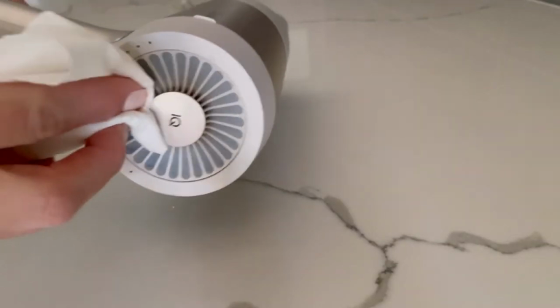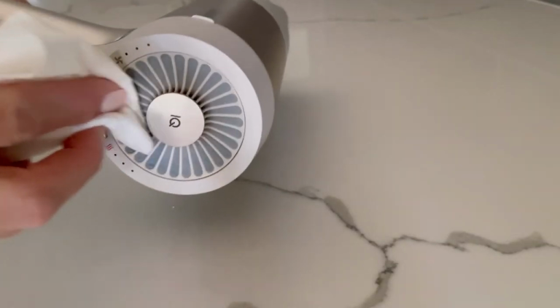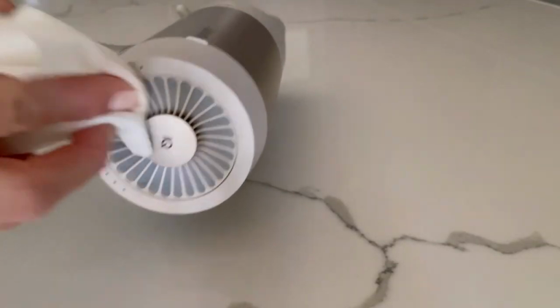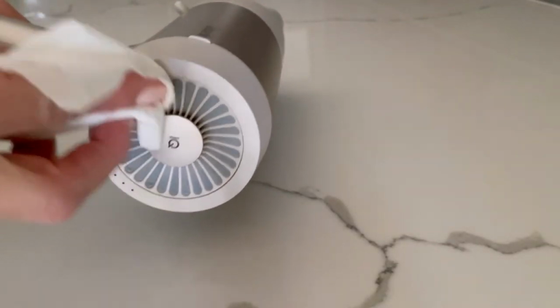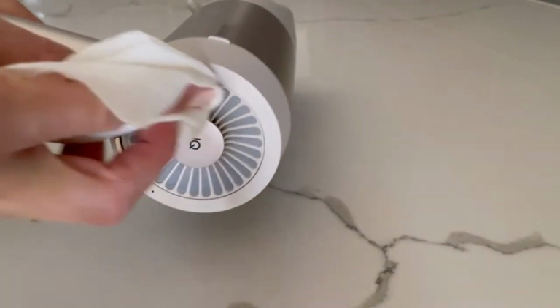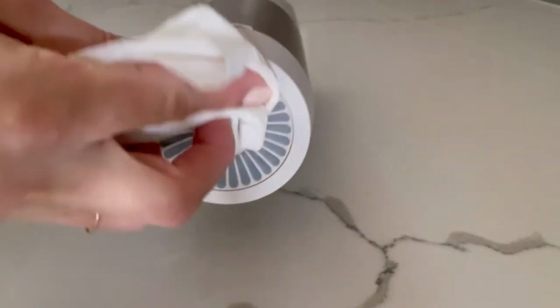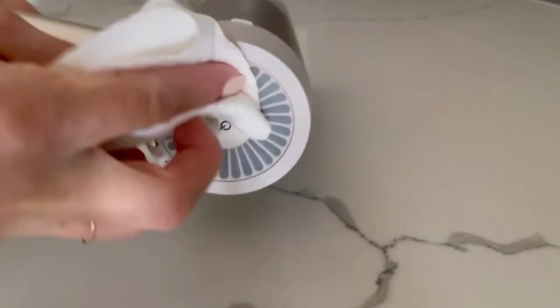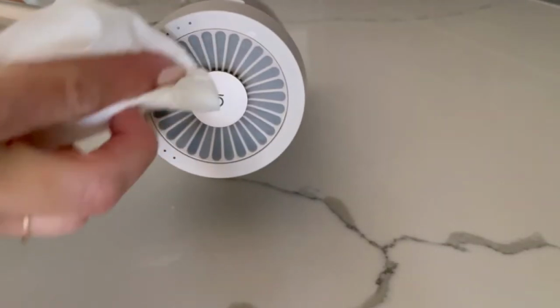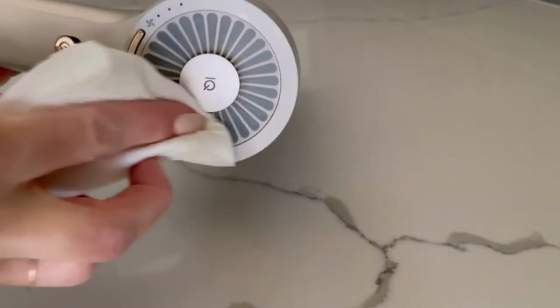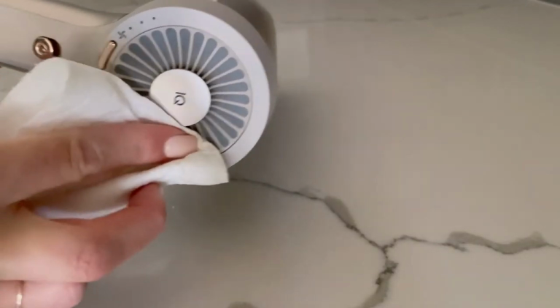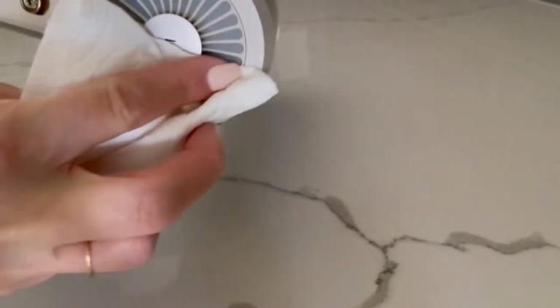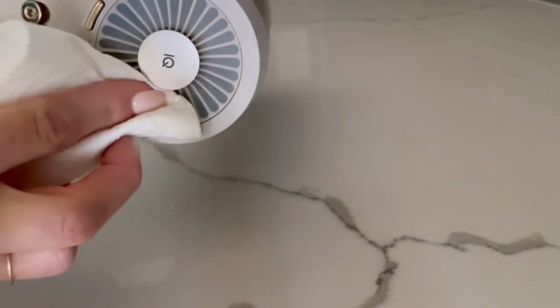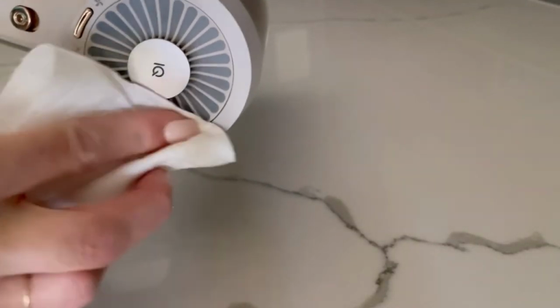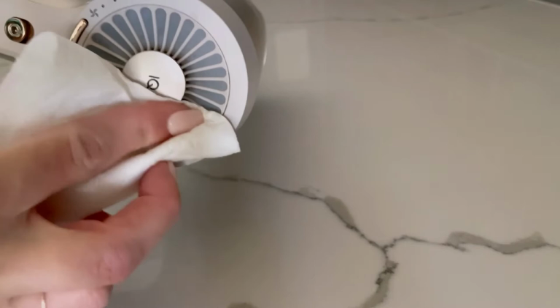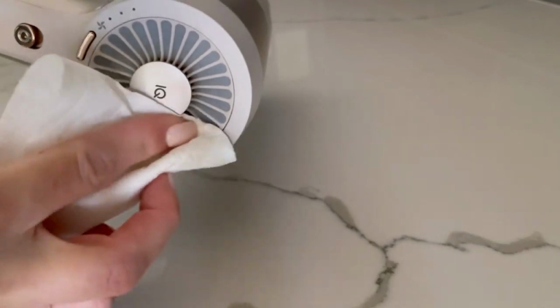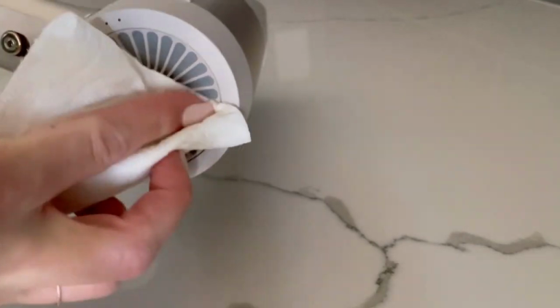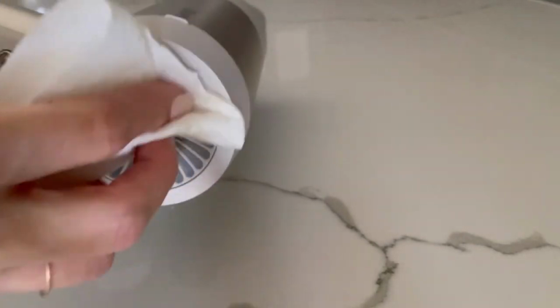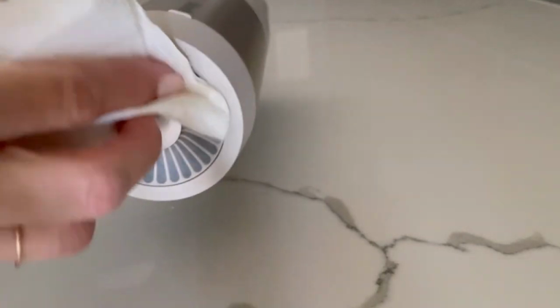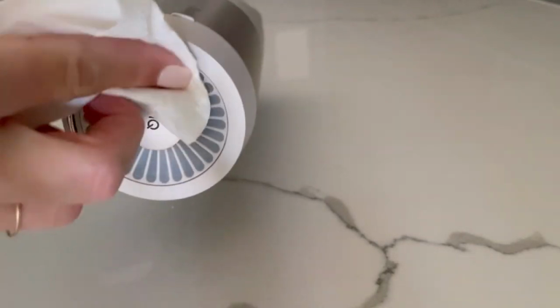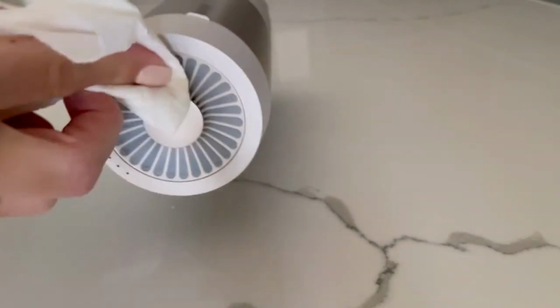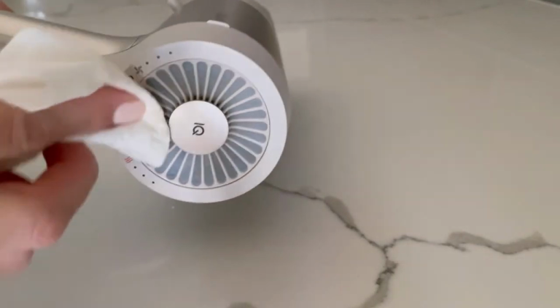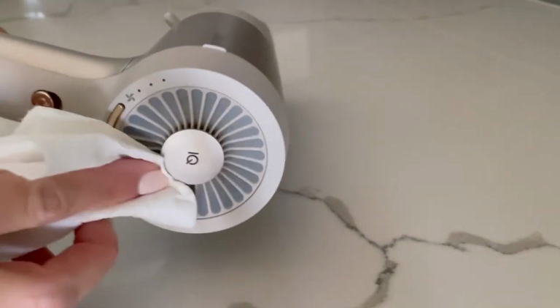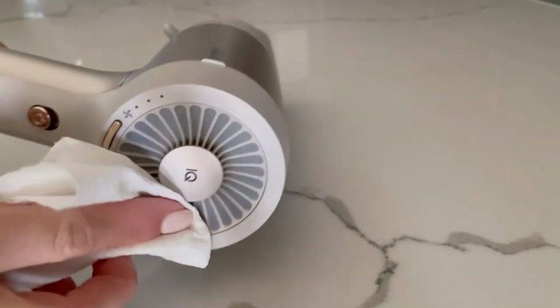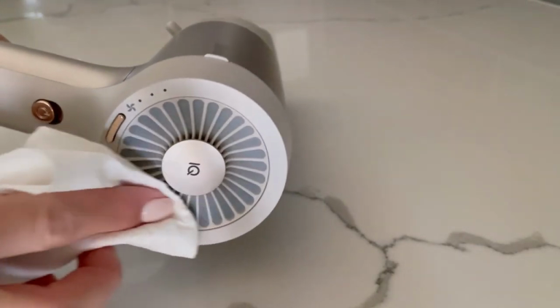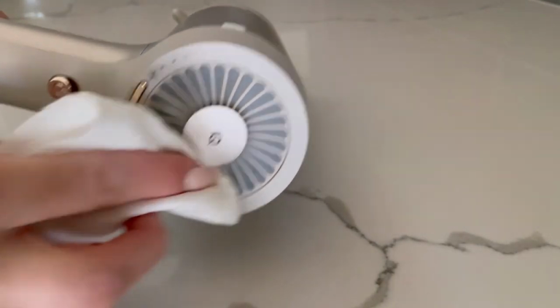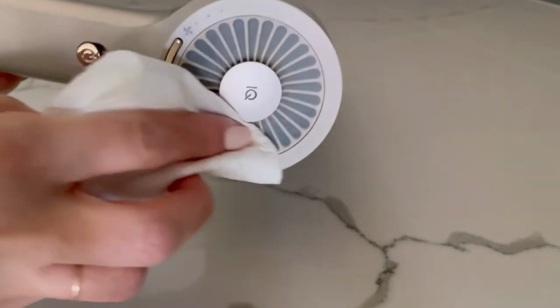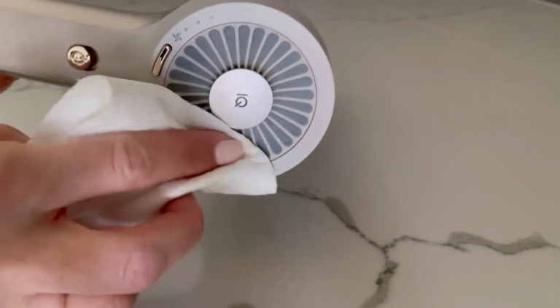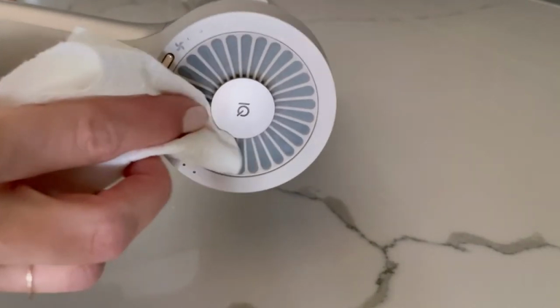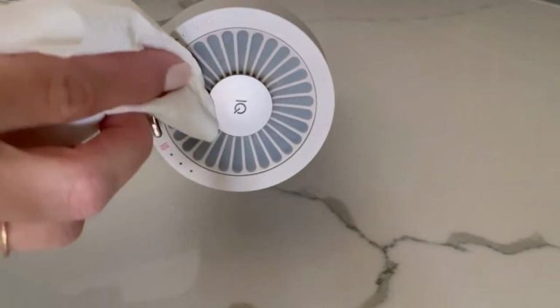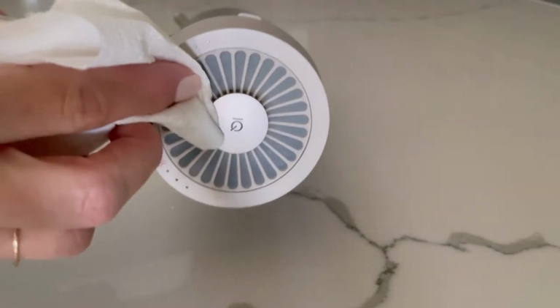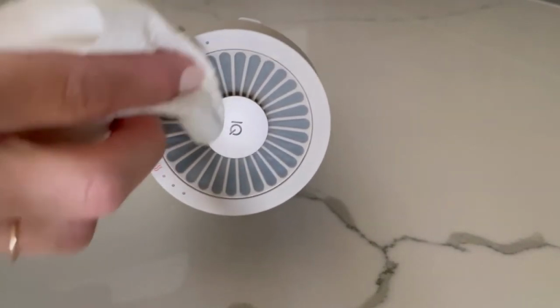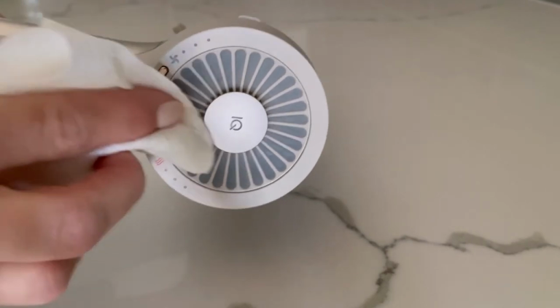After completing a second pass all the way around the mesh filter using pure water, hold your Hyperair unit face up and pat dry the mesh filter area of the hair dryer using a clean cloth or paper towel.